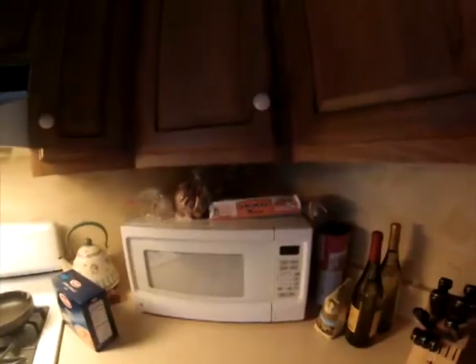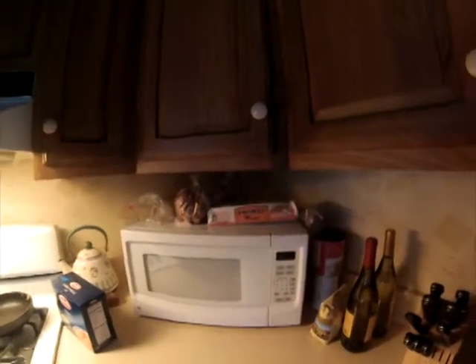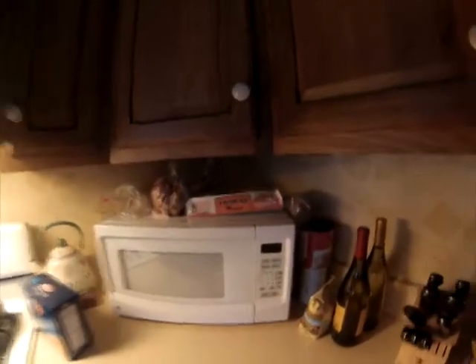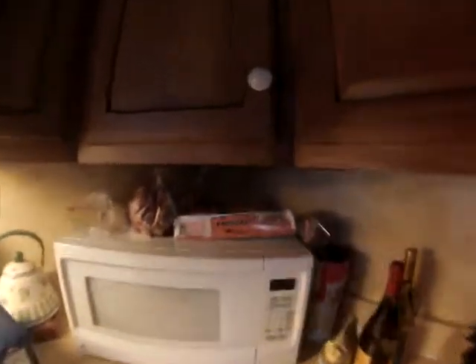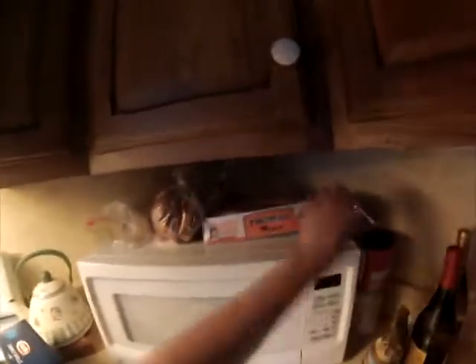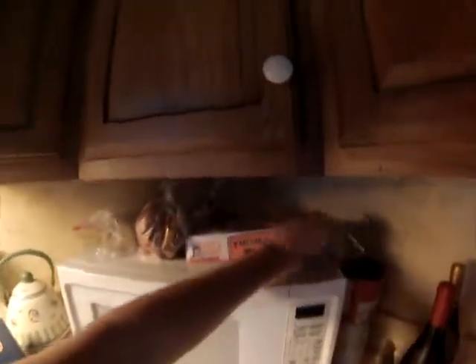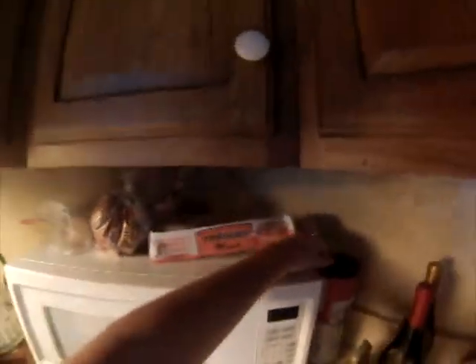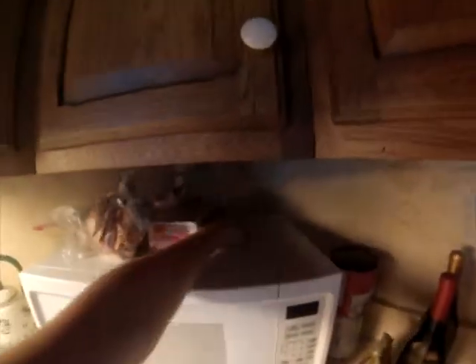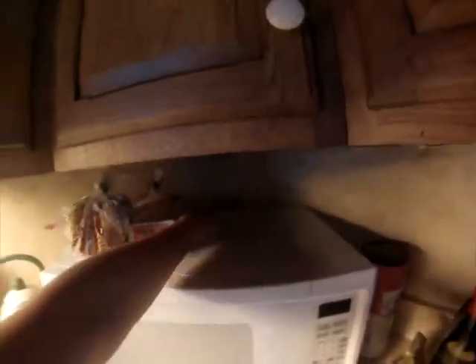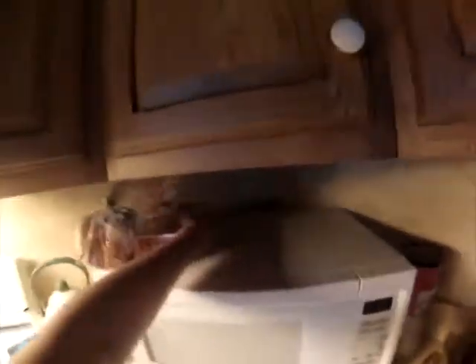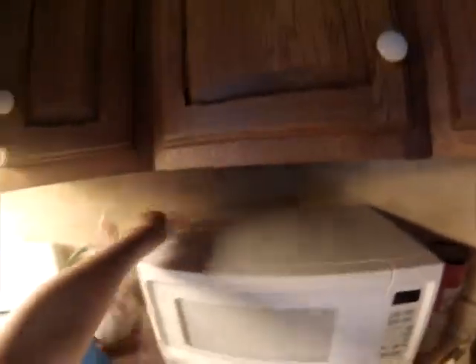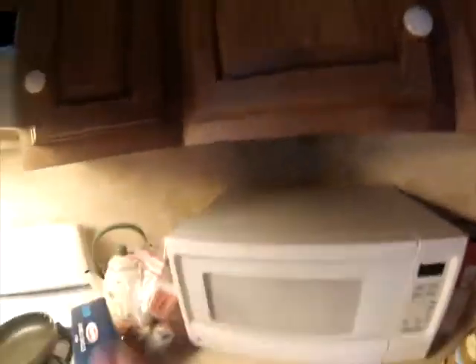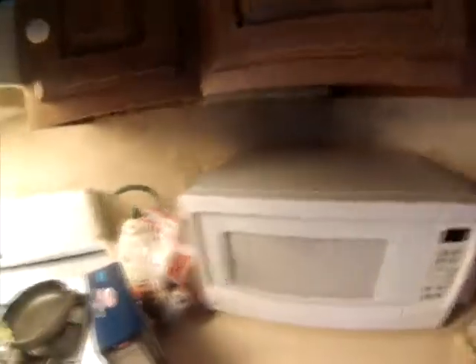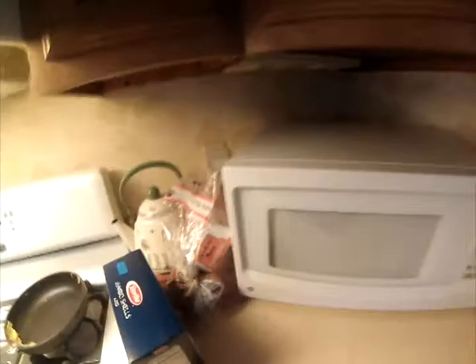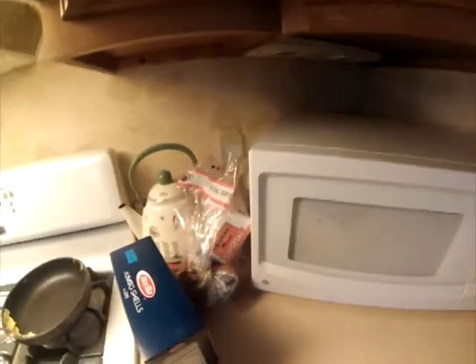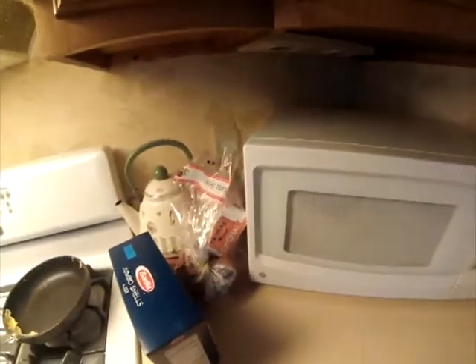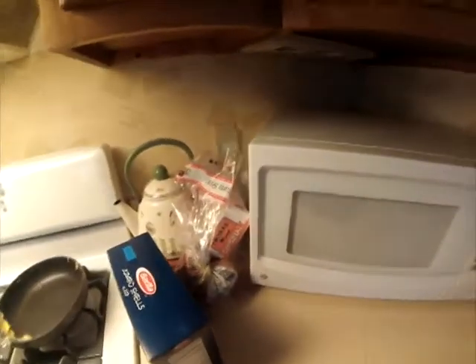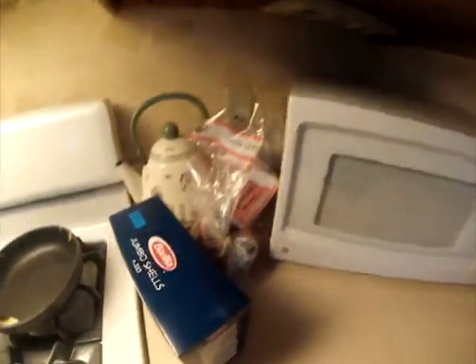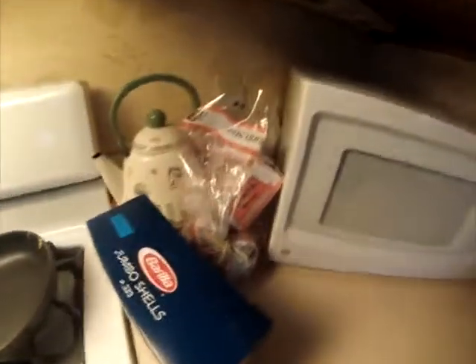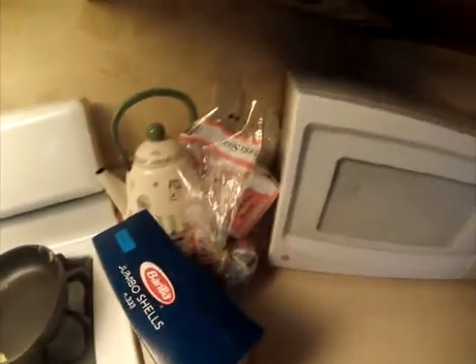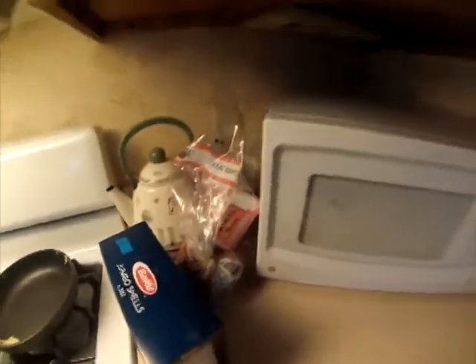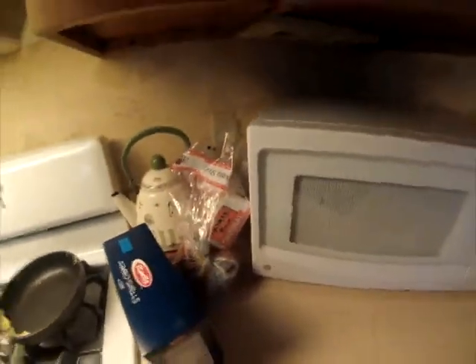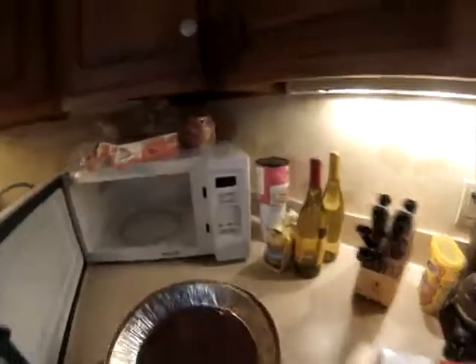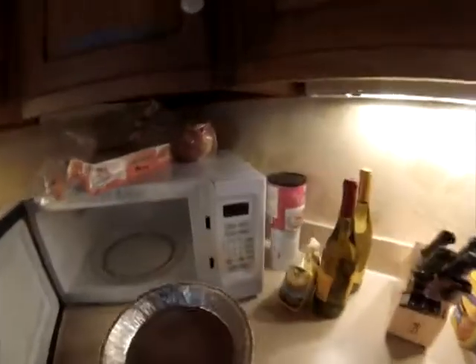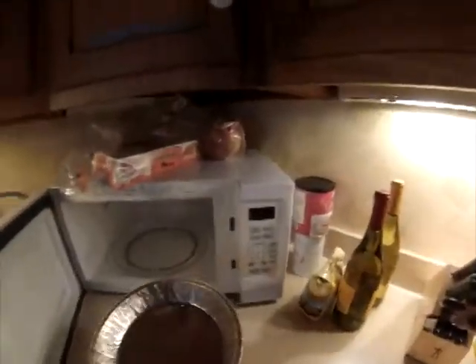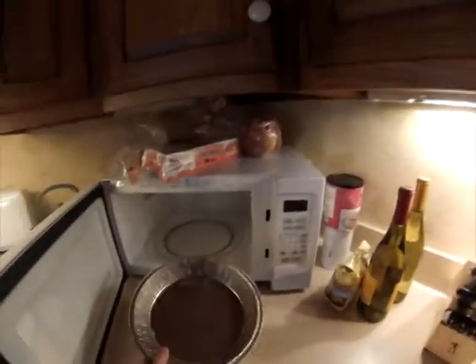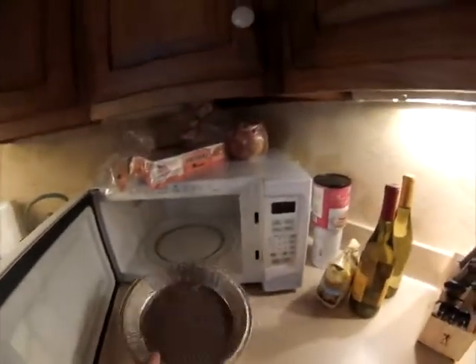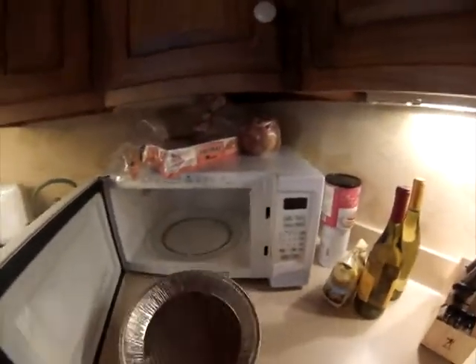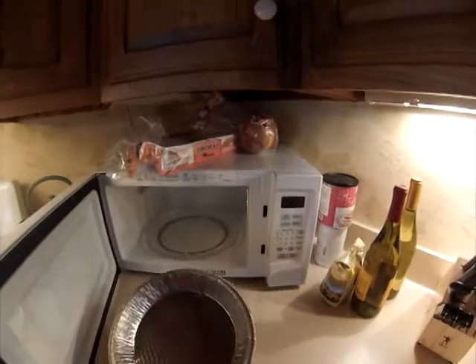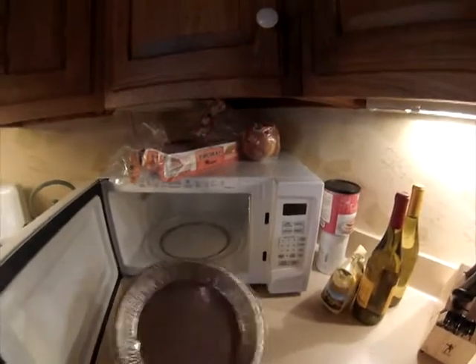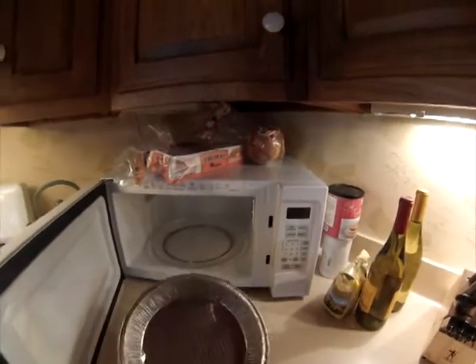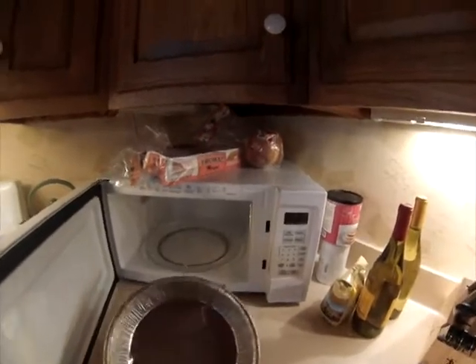Don't store anything on top of the microwave, or things could fall and clog up the microwave's fans. Never allow metal to touch the inside of the microwave.